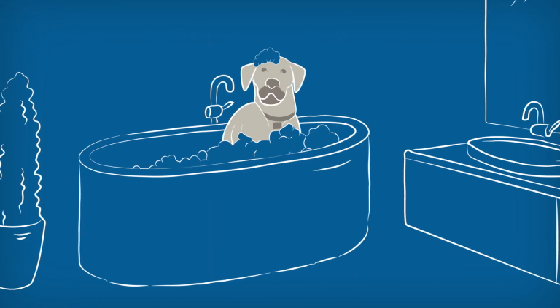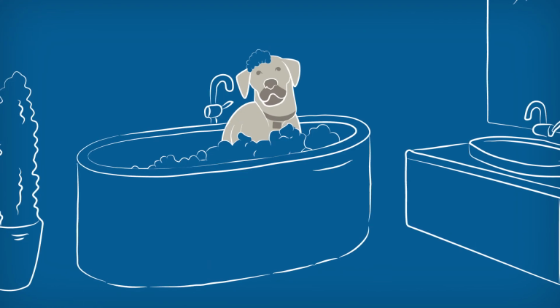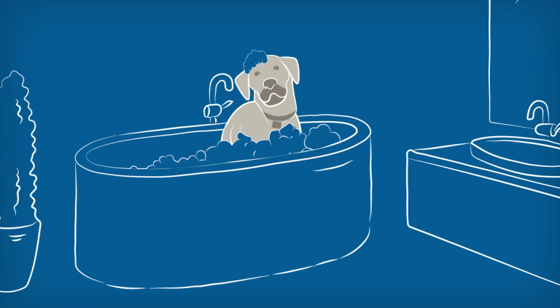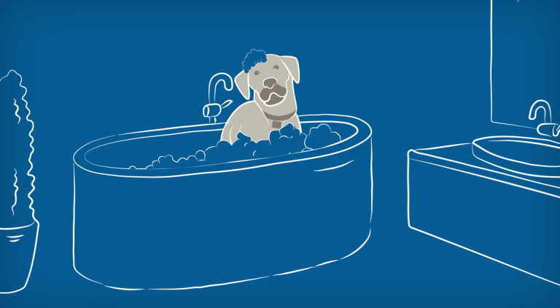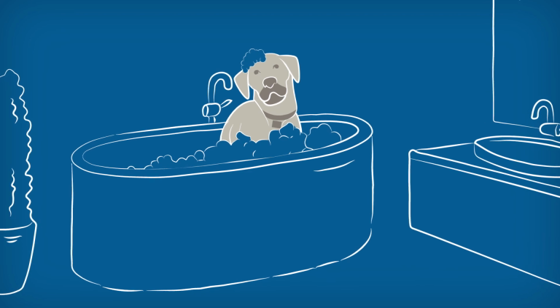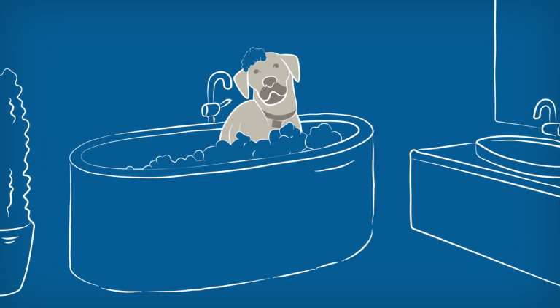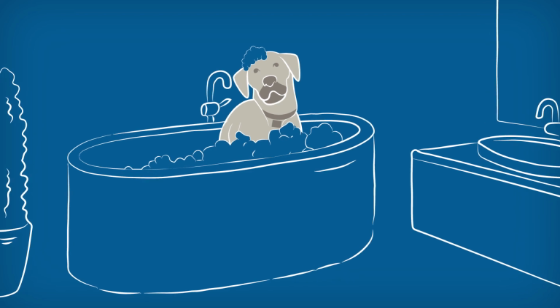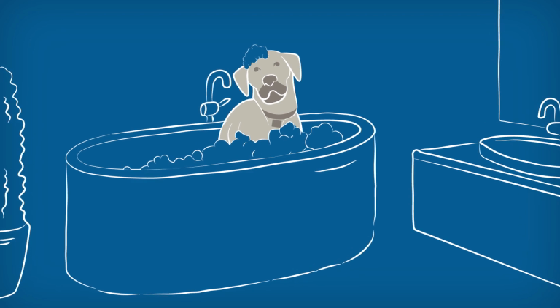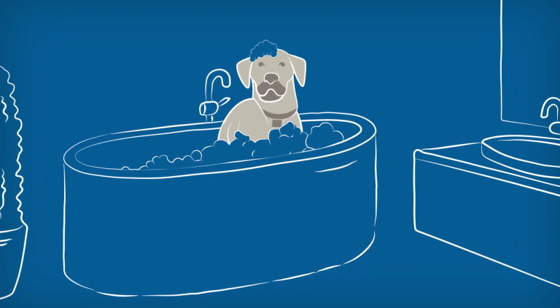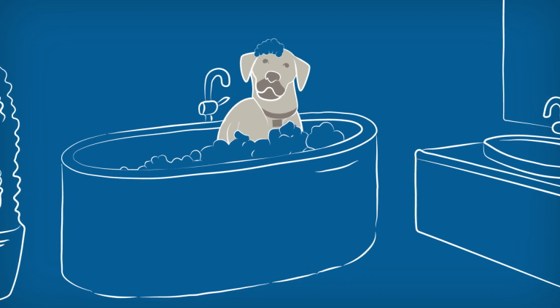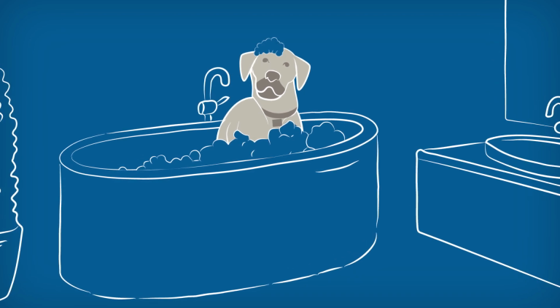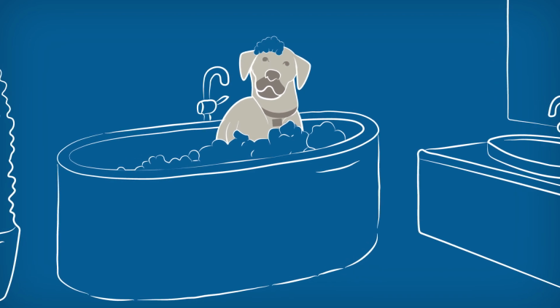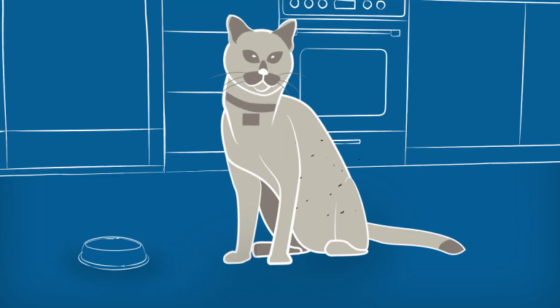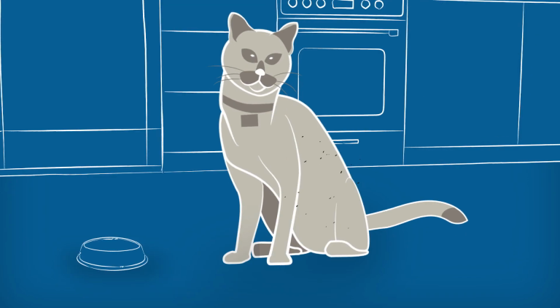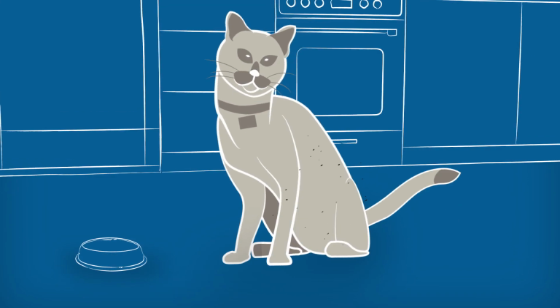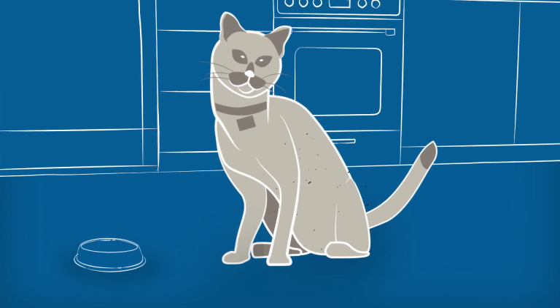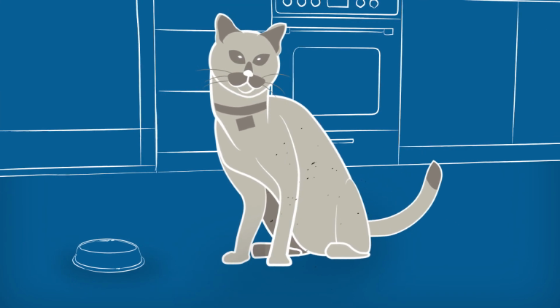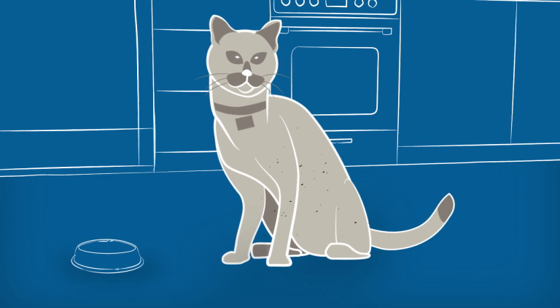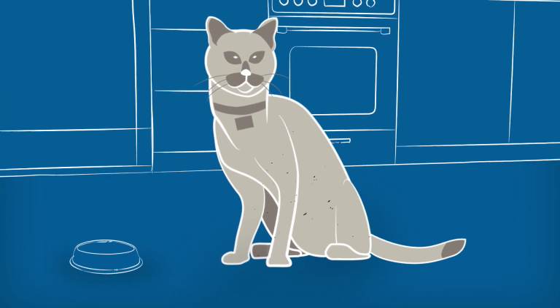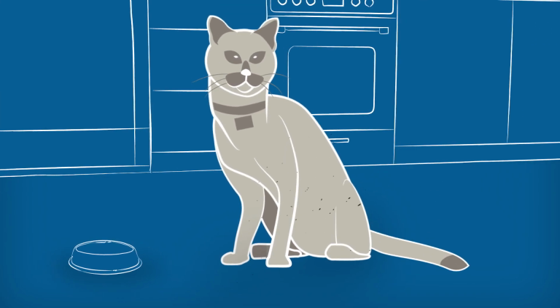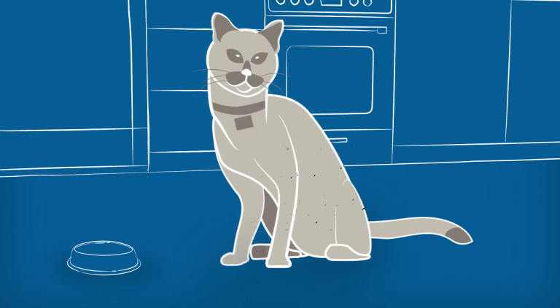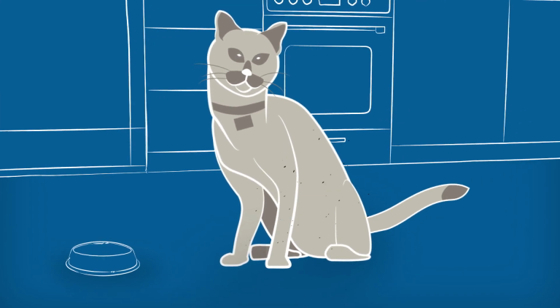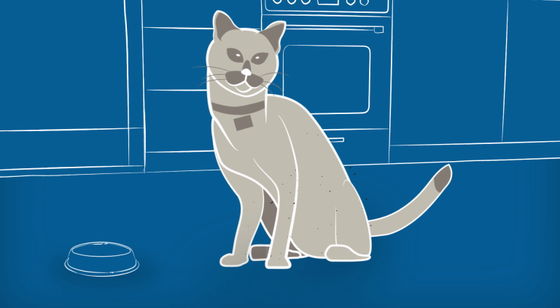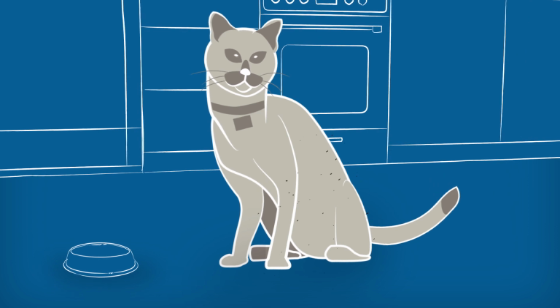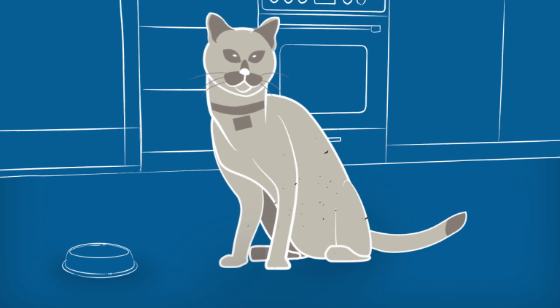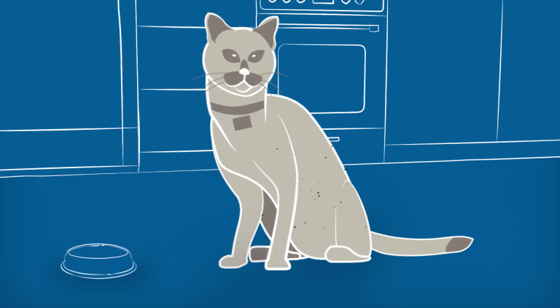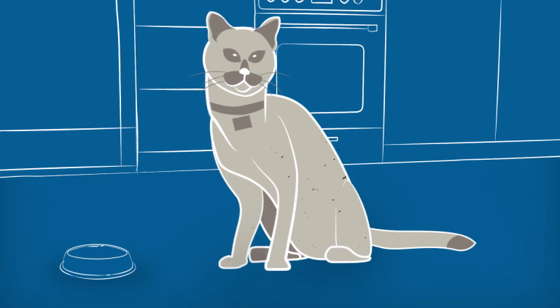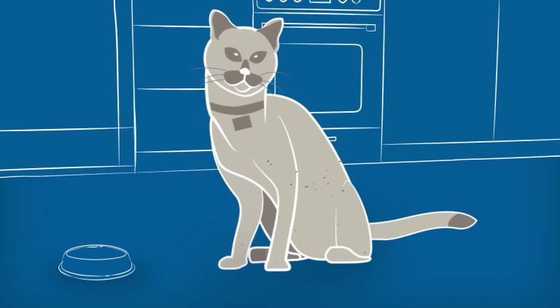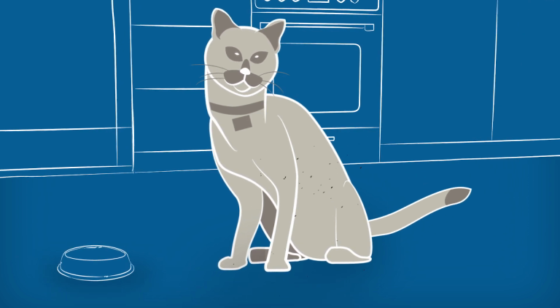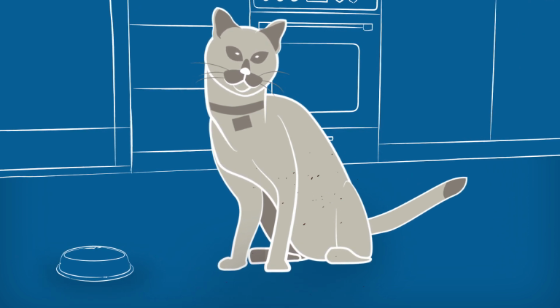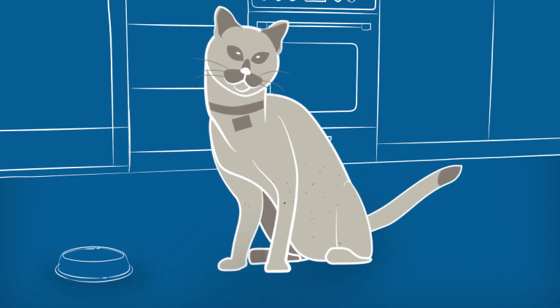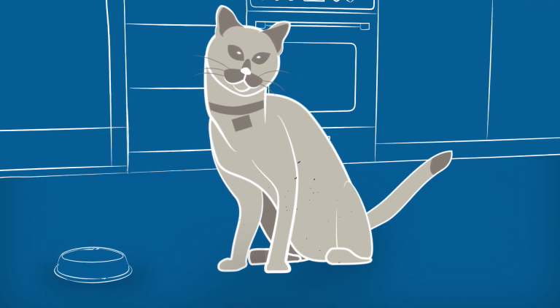Using a flea shampoo can help eliminate some fleas, but to give your pet fast-acting and long-lasting relief, use a flea infestation treatment. We'll see you next time.